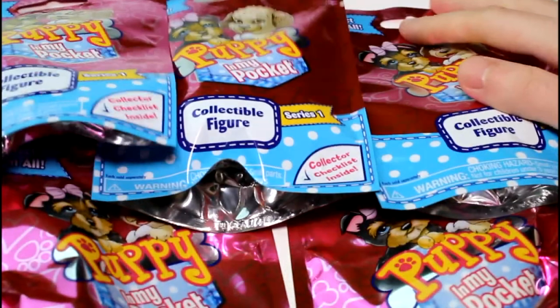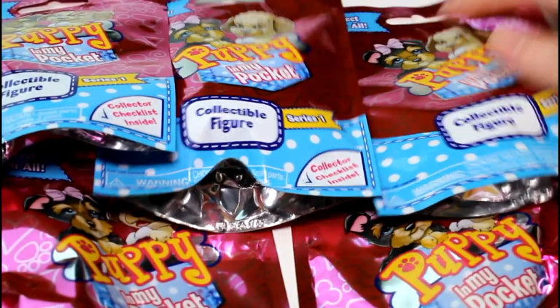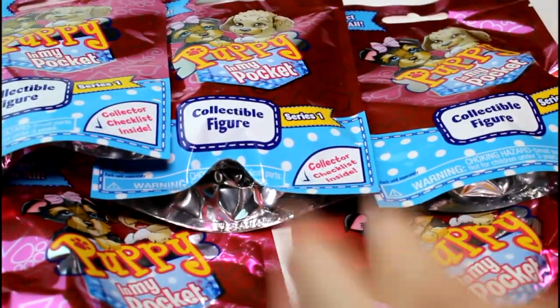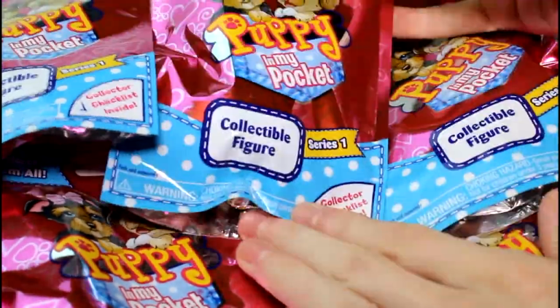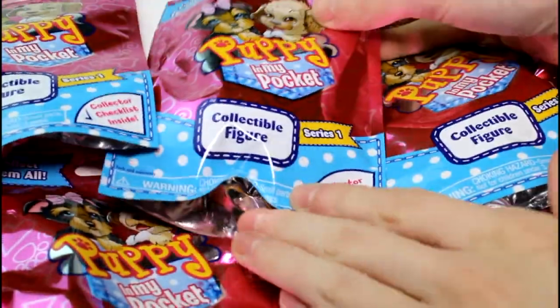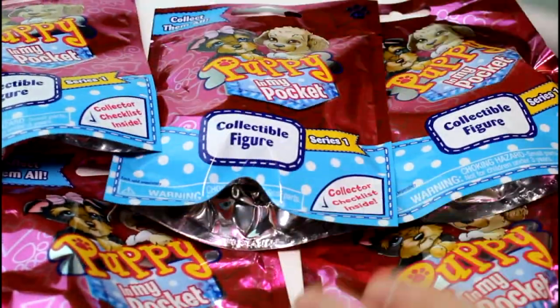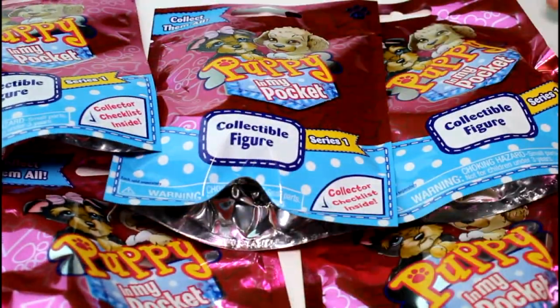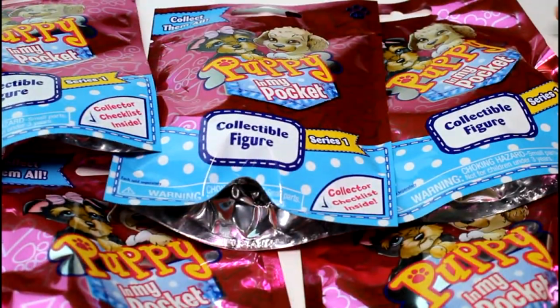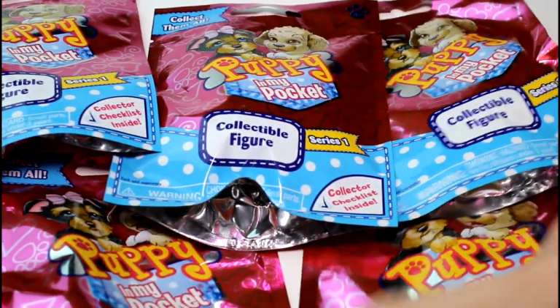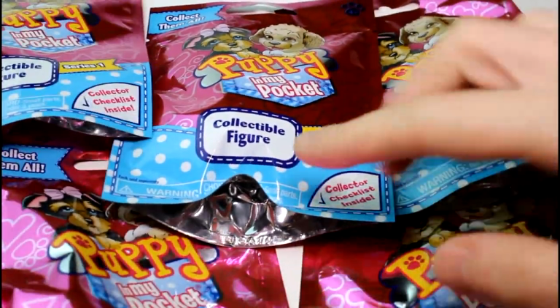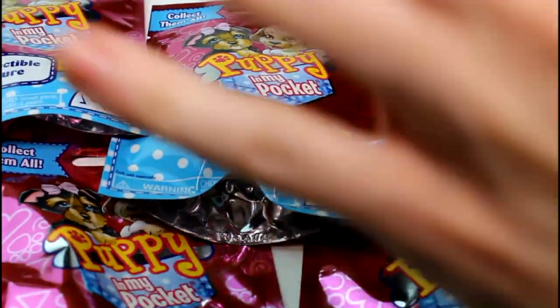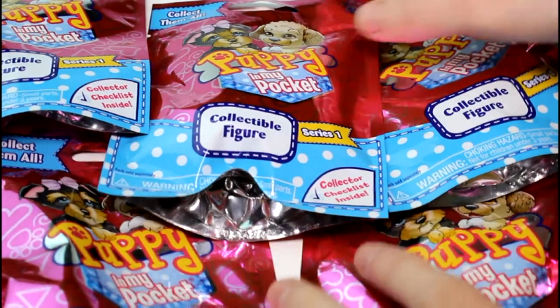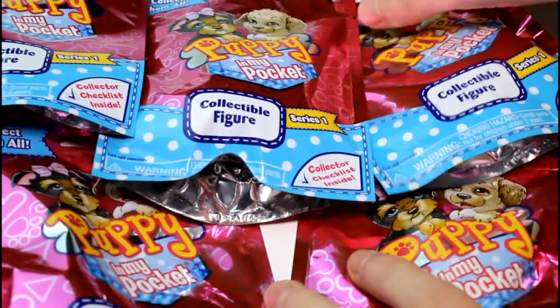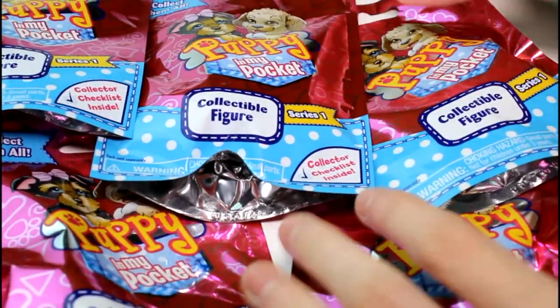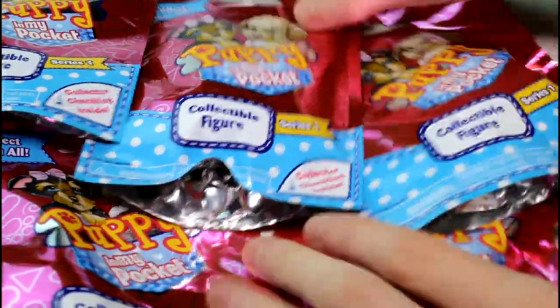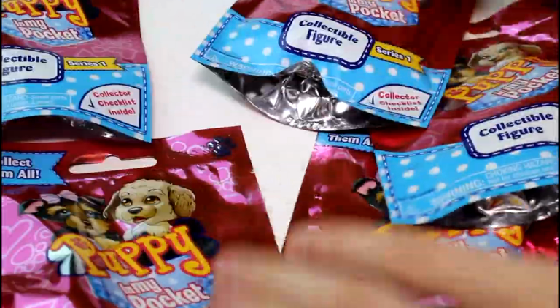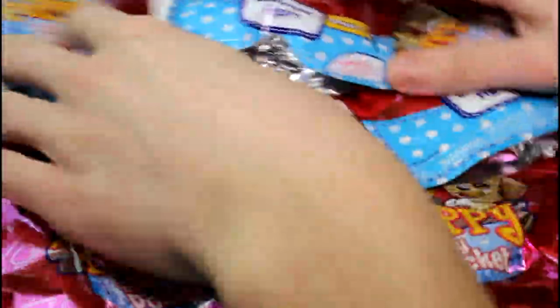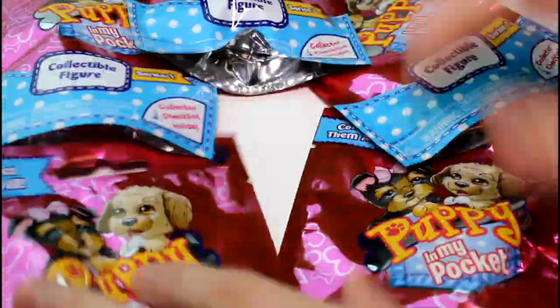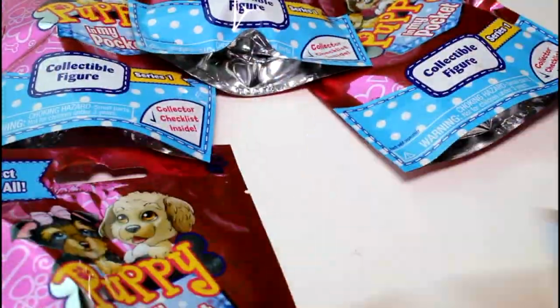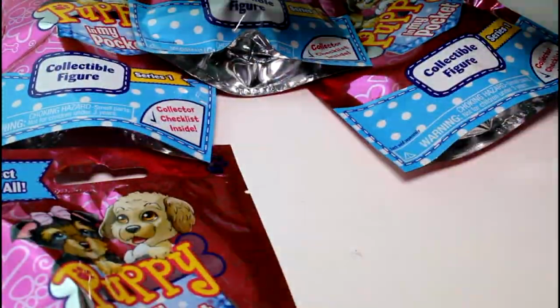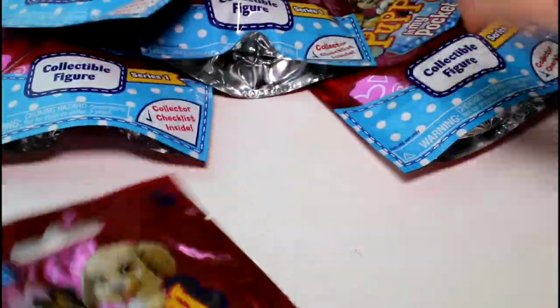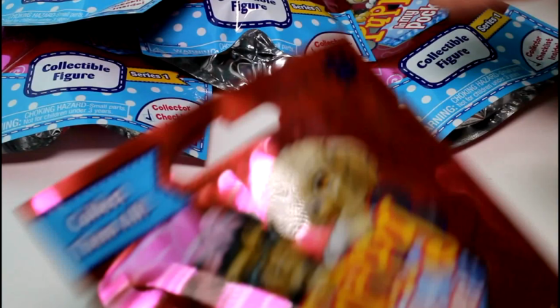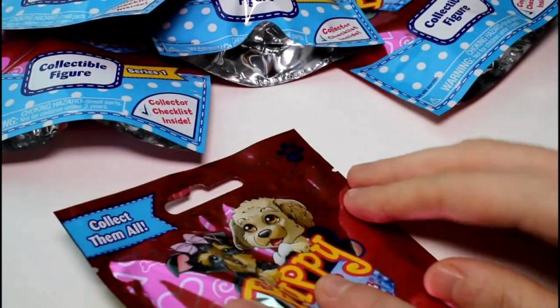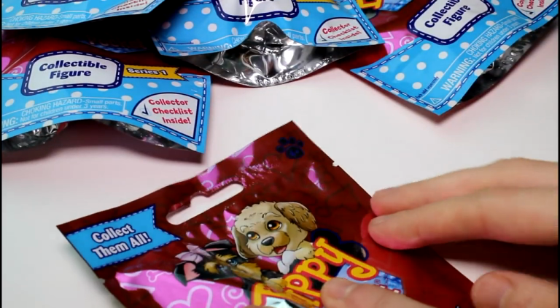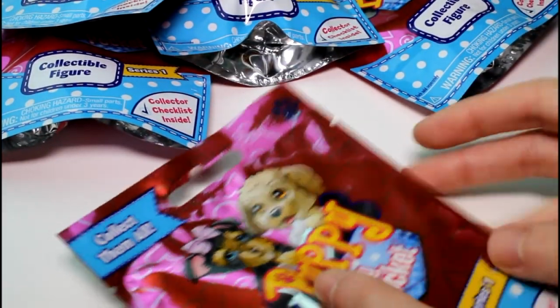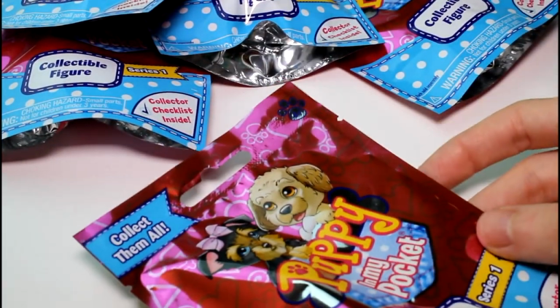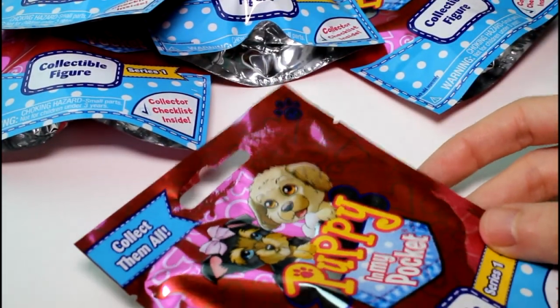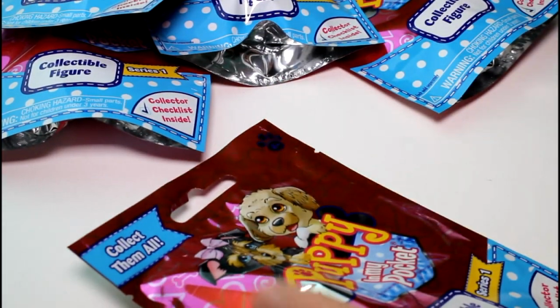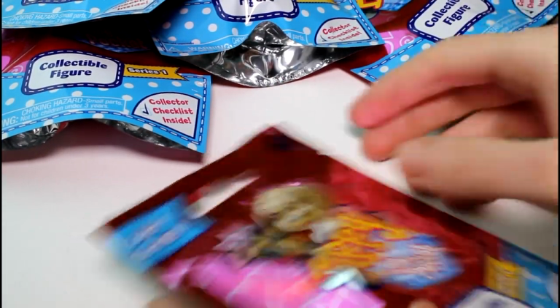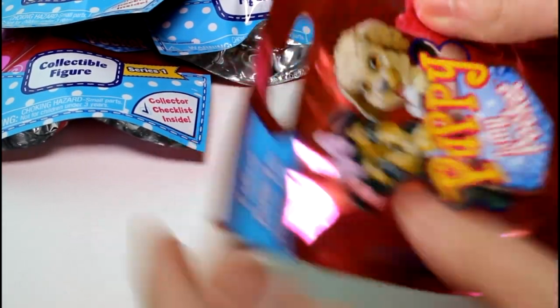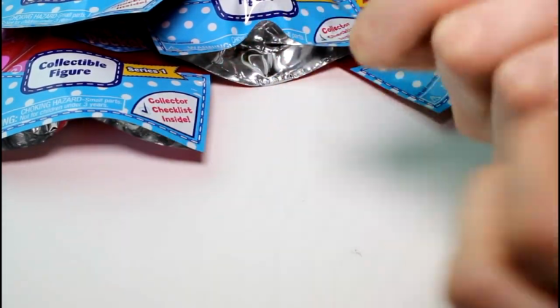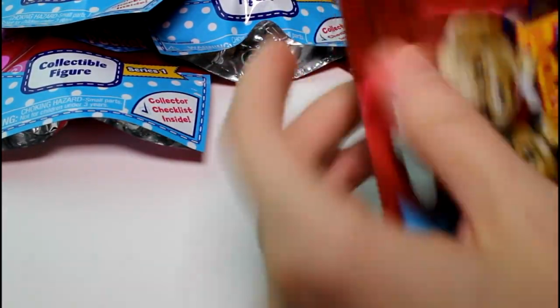Hey guys, welcome back. Today we're opening some Puppy in My Pocket blind bags, the Series 1. I'm super excited. My sister also used to collect Puppy in My Pocket back in the day — this really brings me back. So we have five of these to open today. Let's just get started.